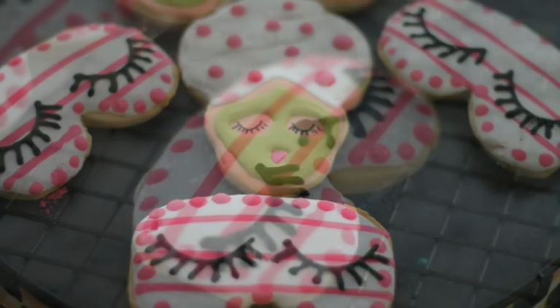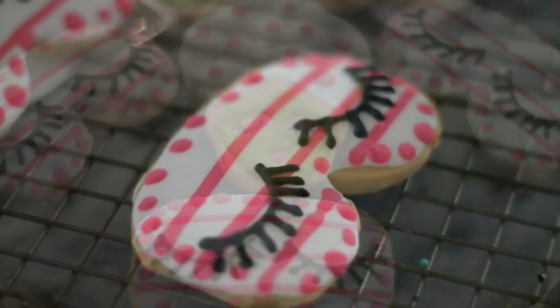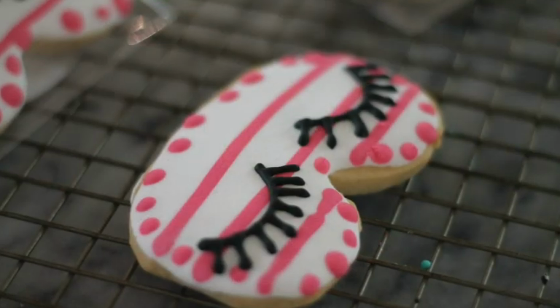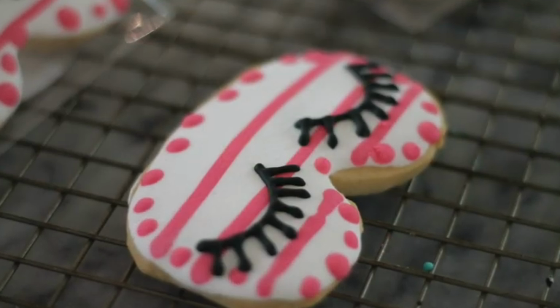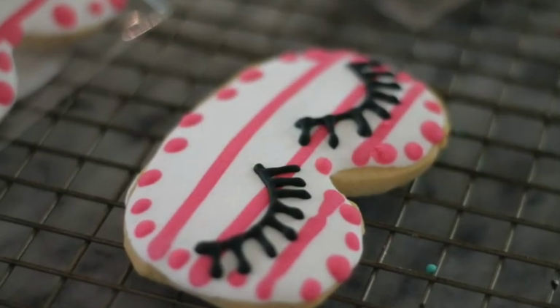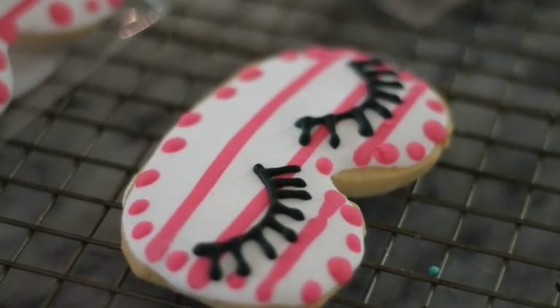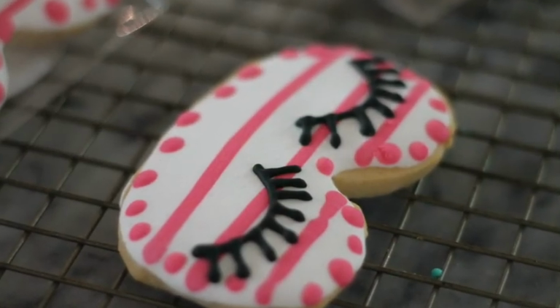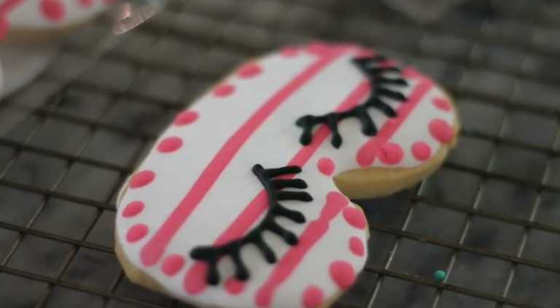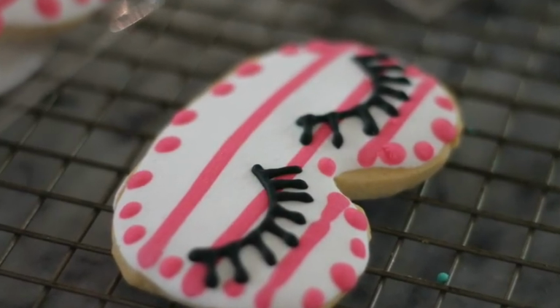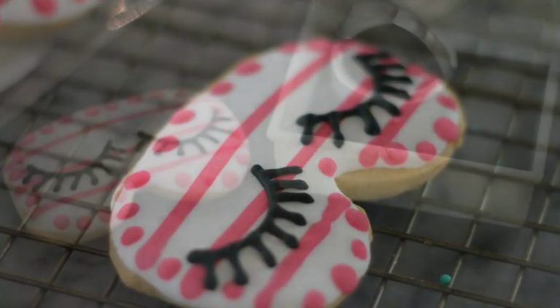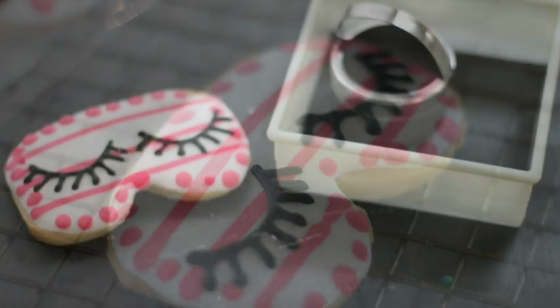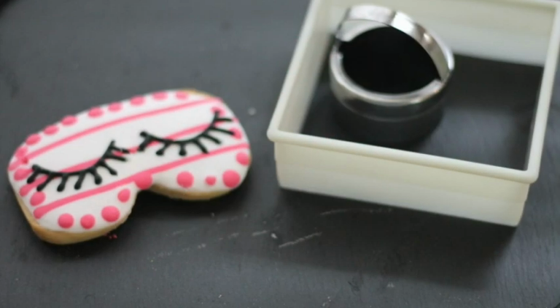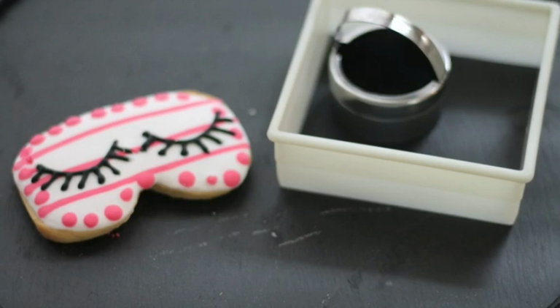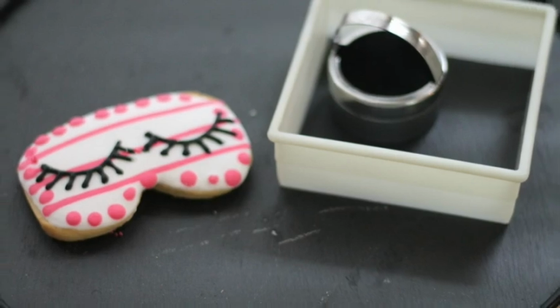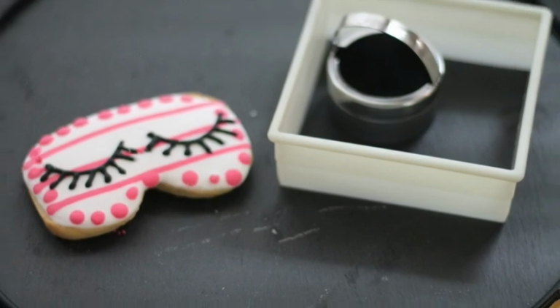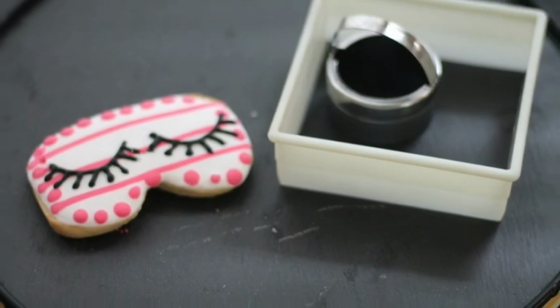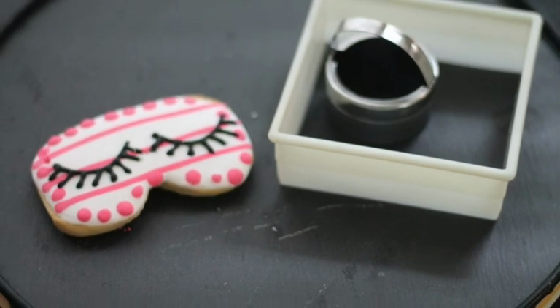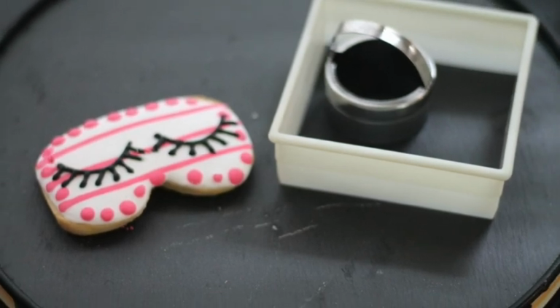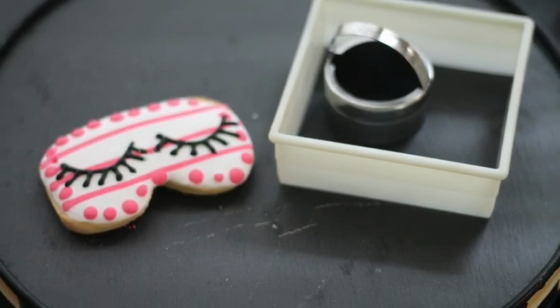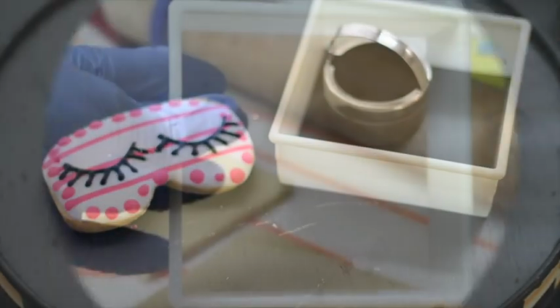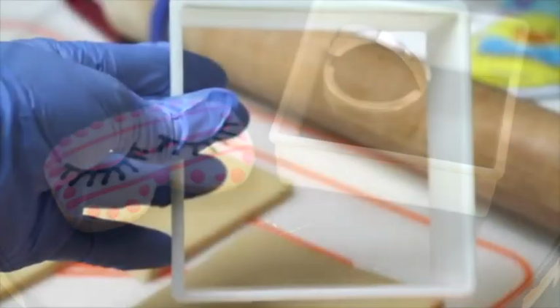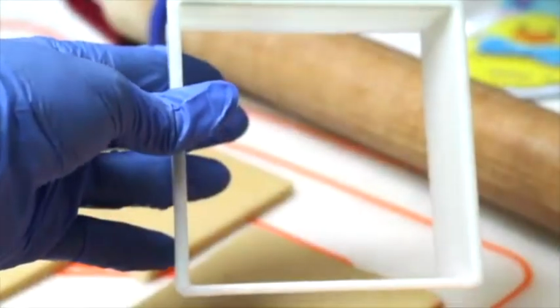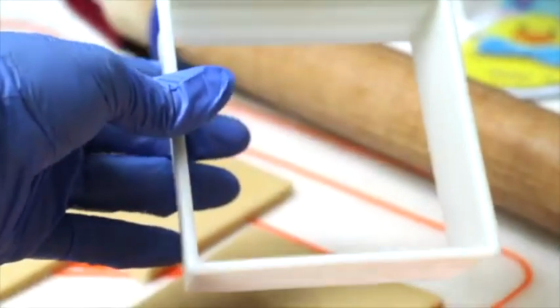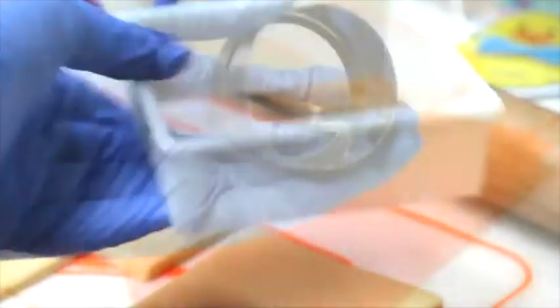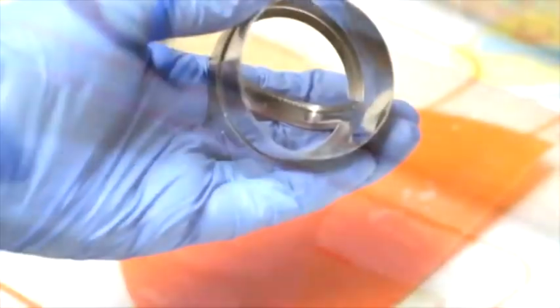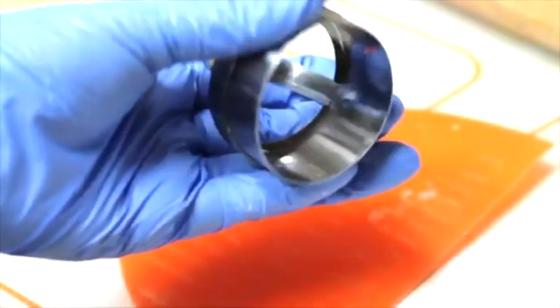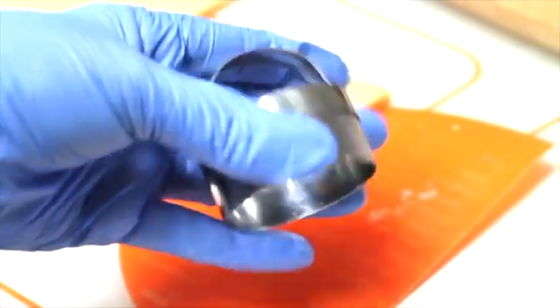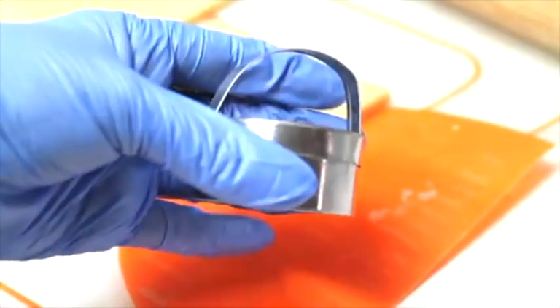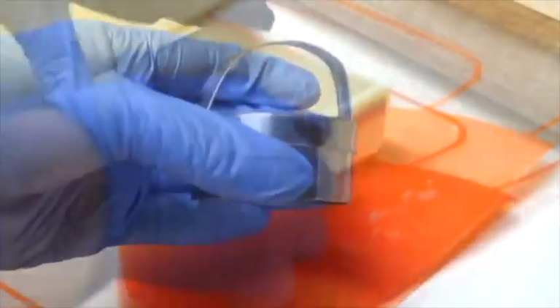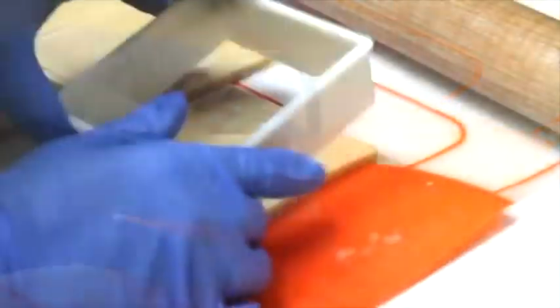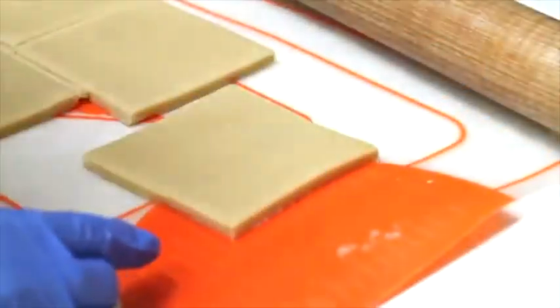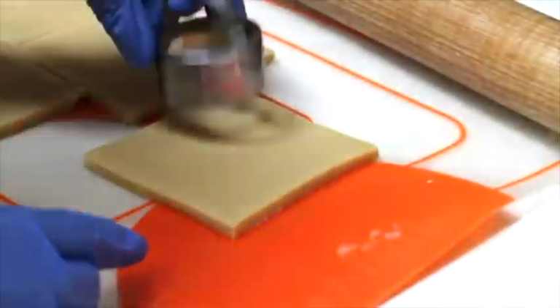I'm super excited to share this tutorial with you, so let's get started. You are going to need a square and a little circle cookie cutter. You're going to start first by cutting out the square cookie.